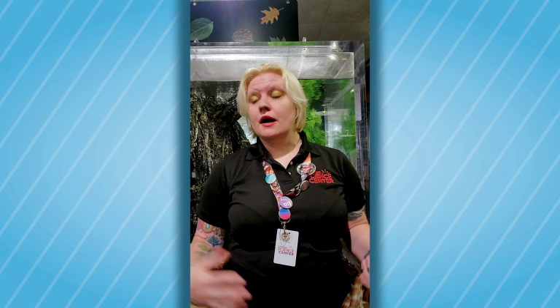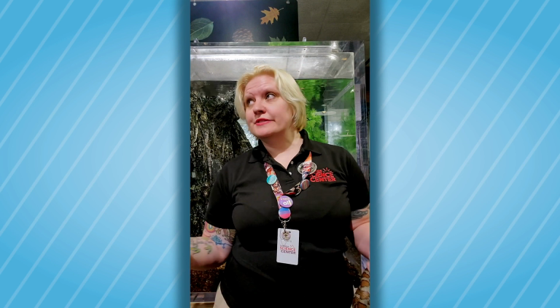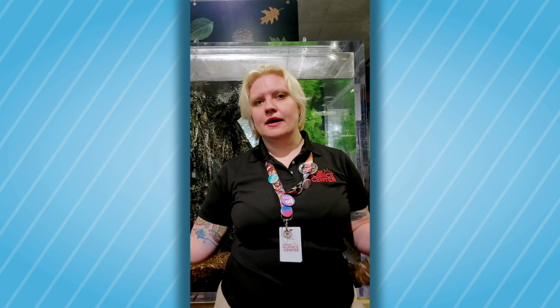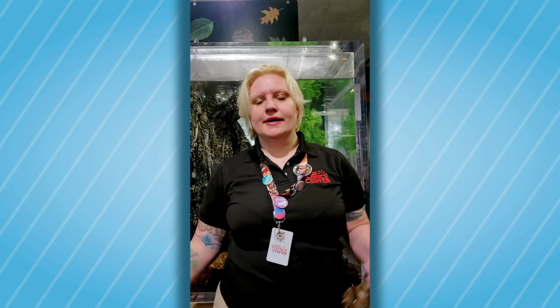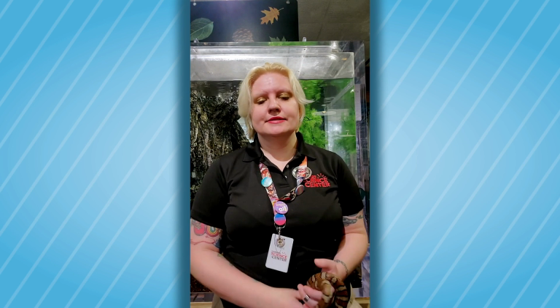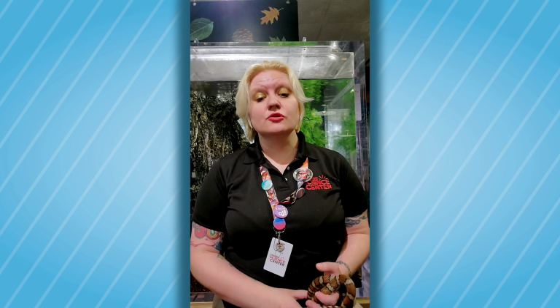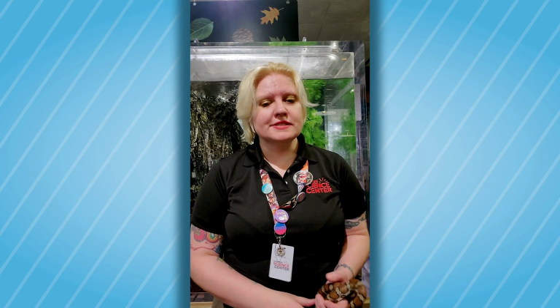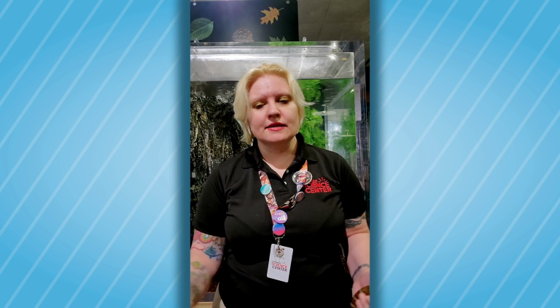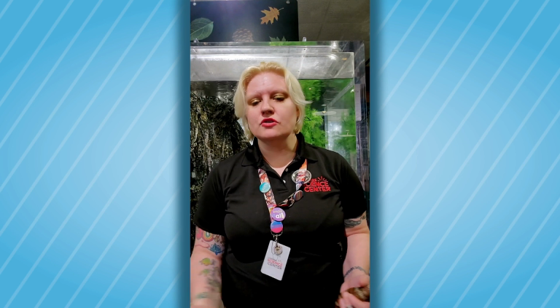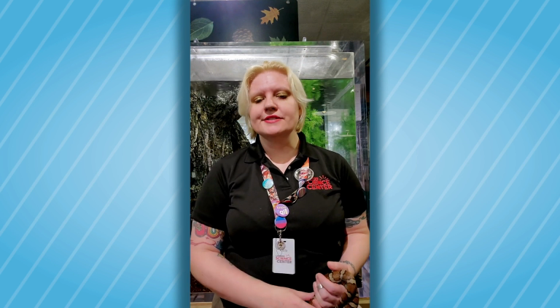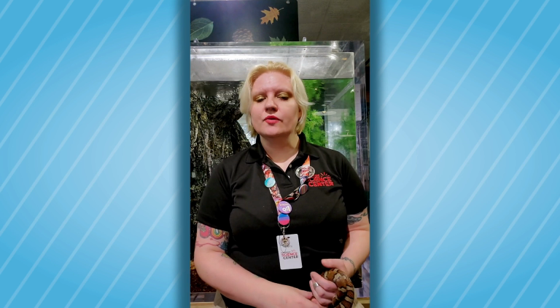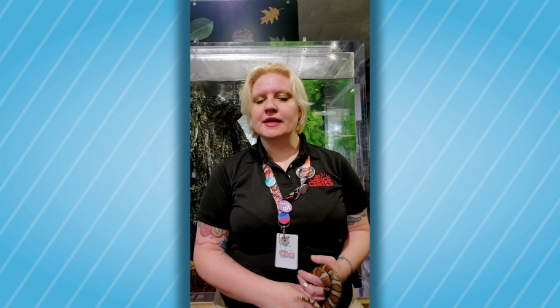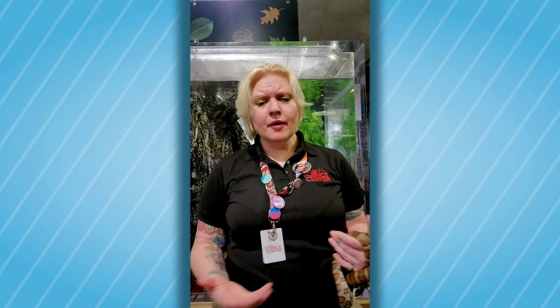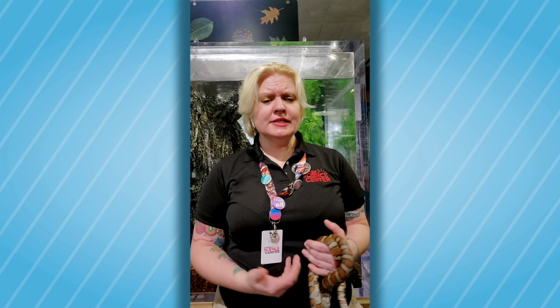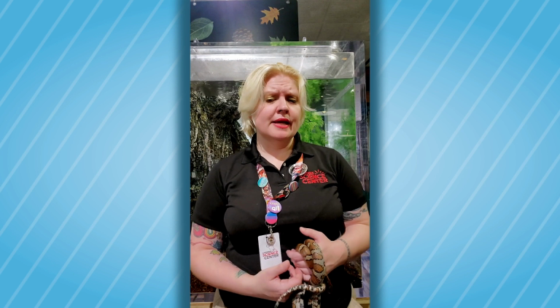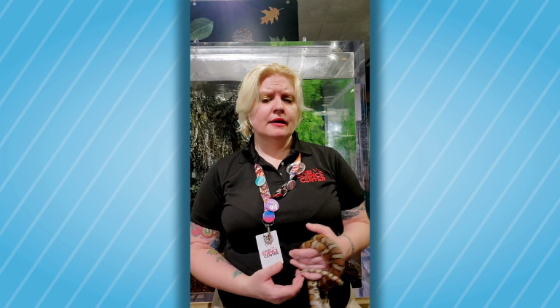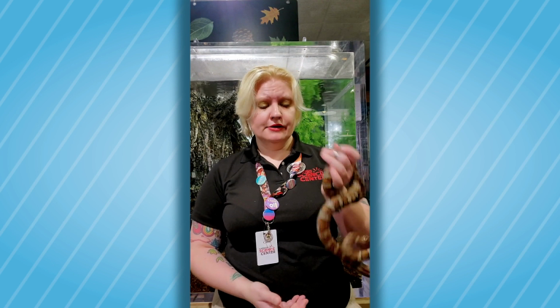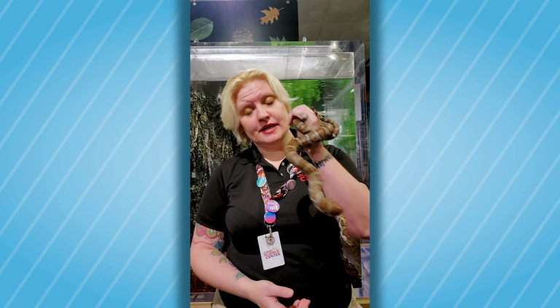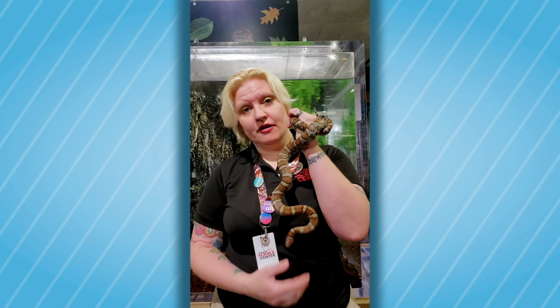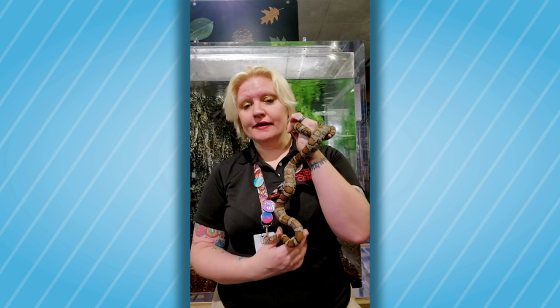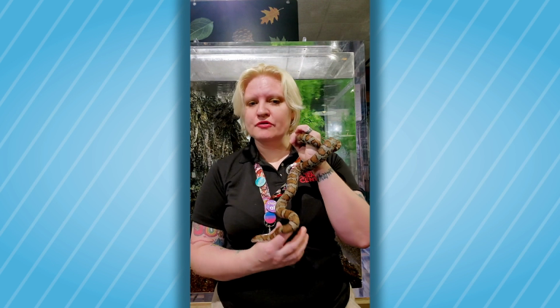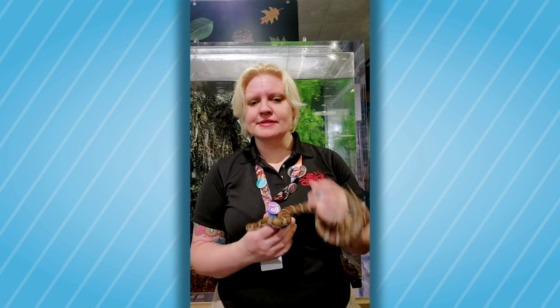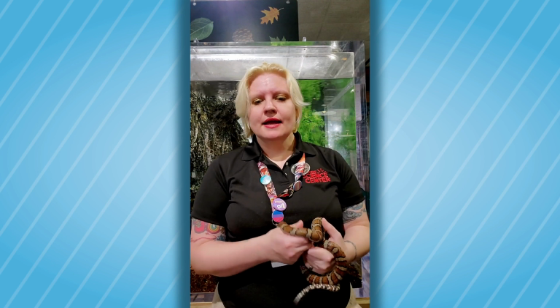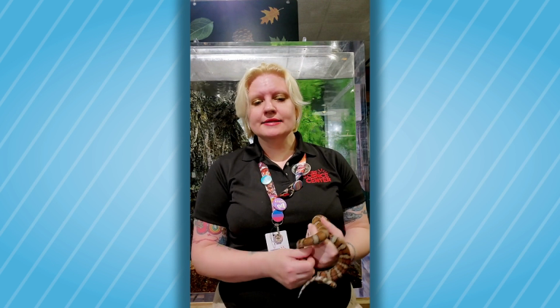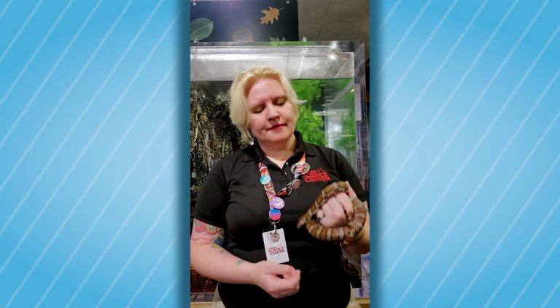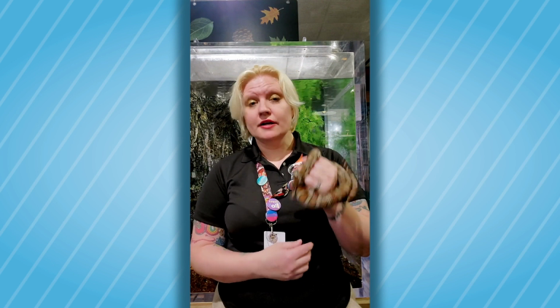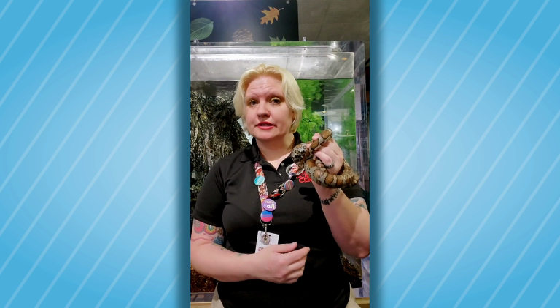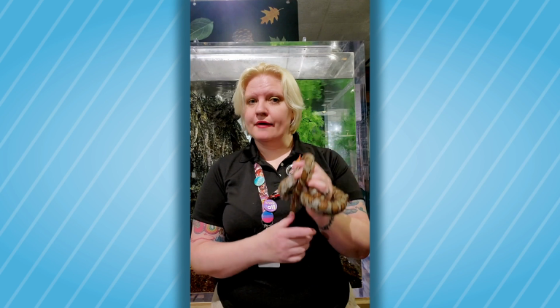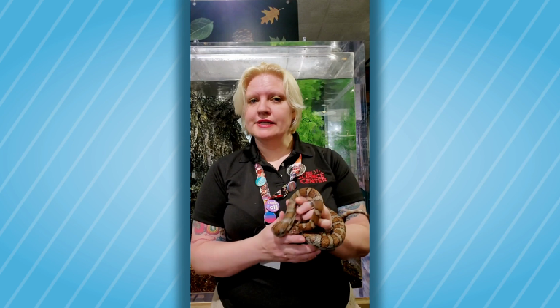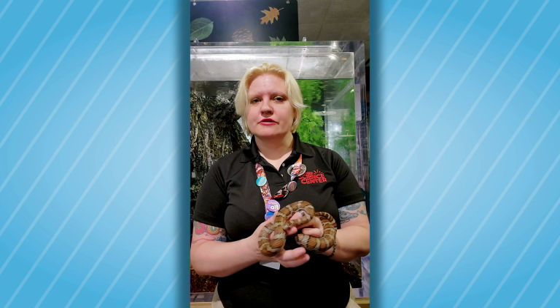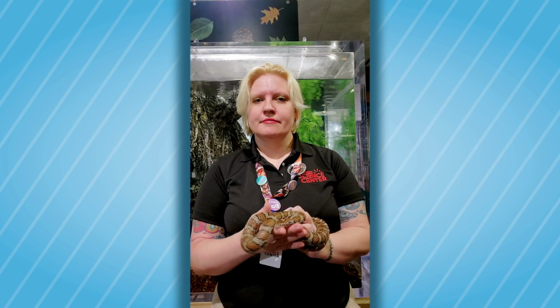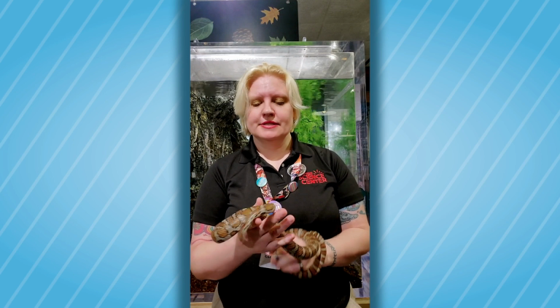As you see, I am practicing social distancing. There's no one else here with me, but we need to remain here to take care of our animal friends, and today I'm going to talk to you a little bit about our eastern milk snake.